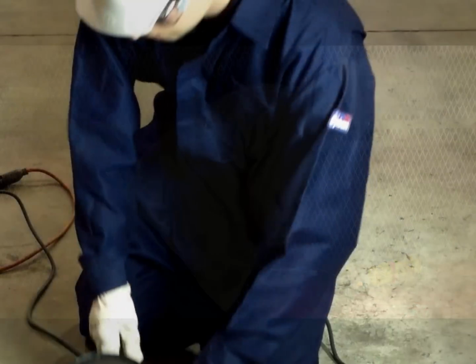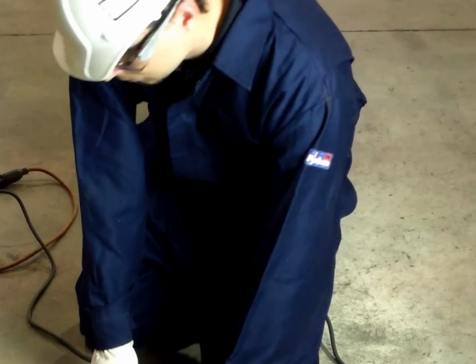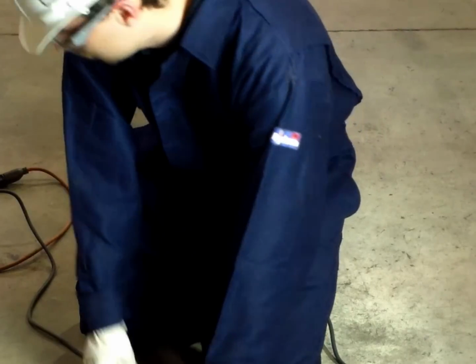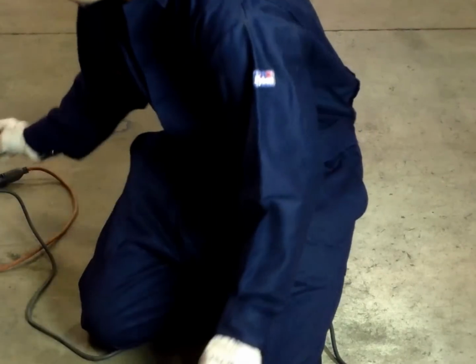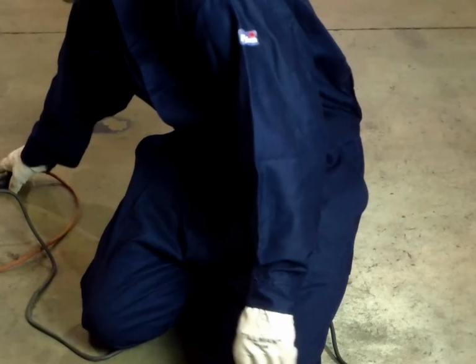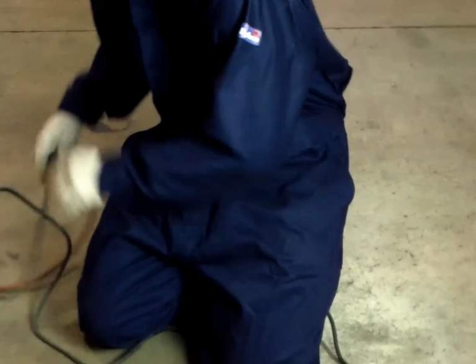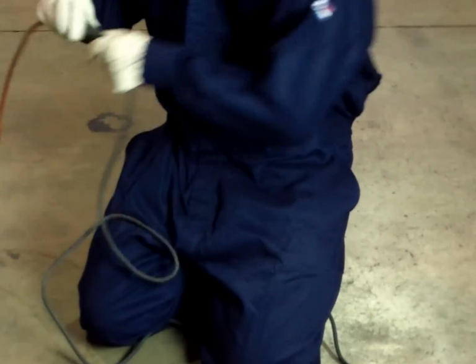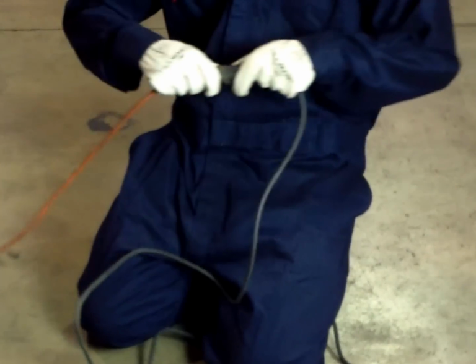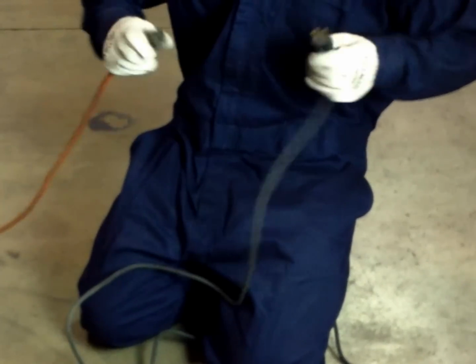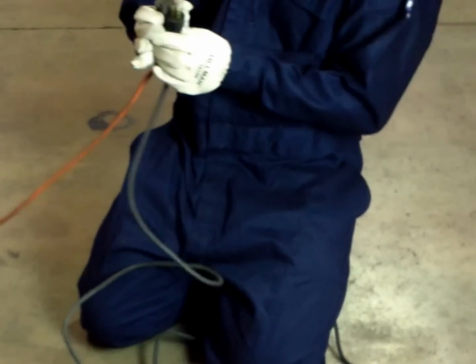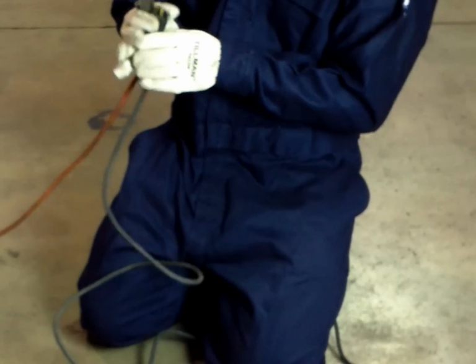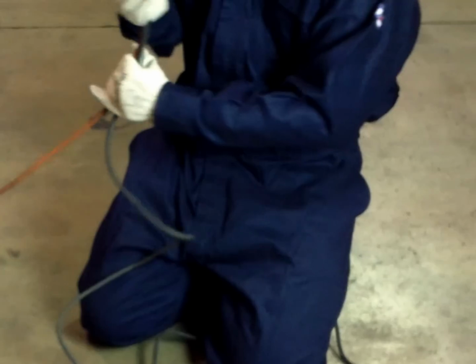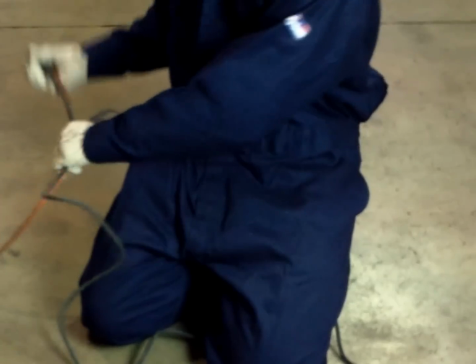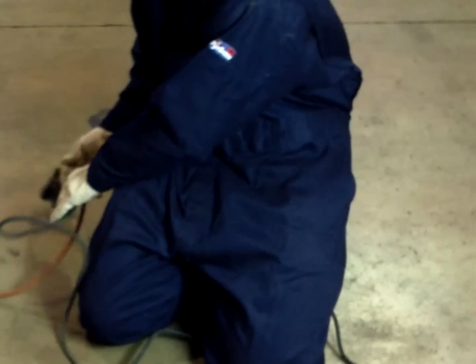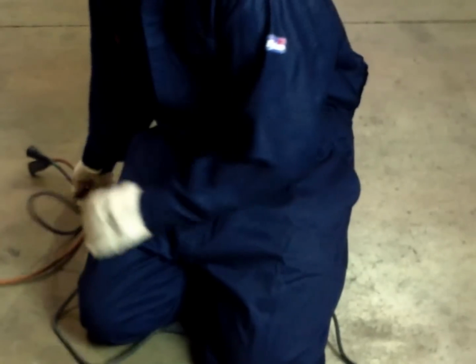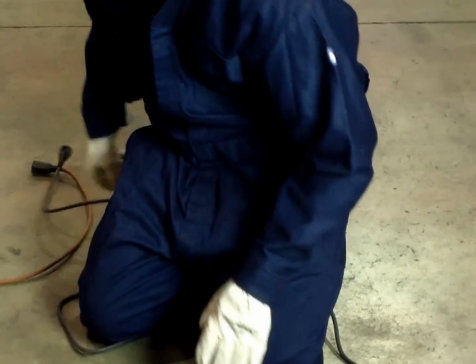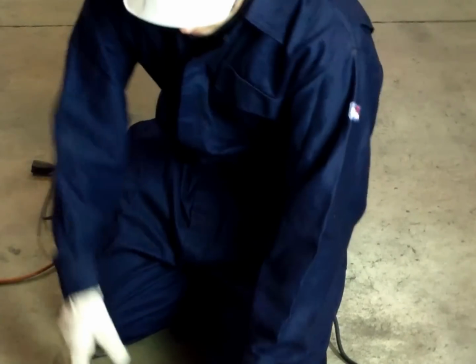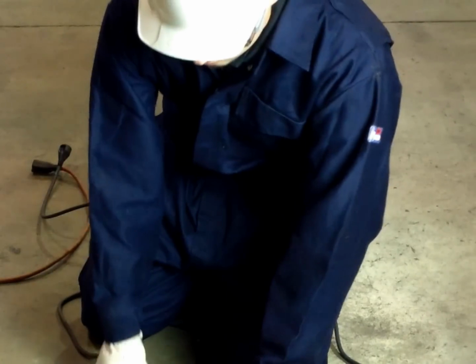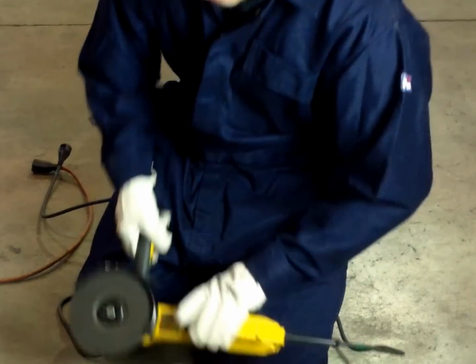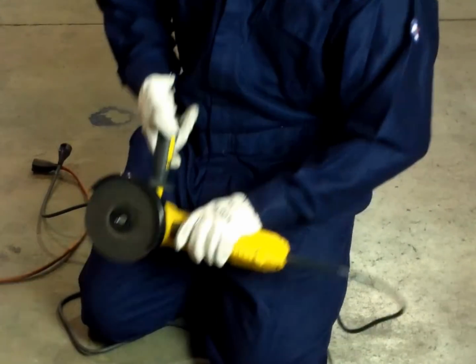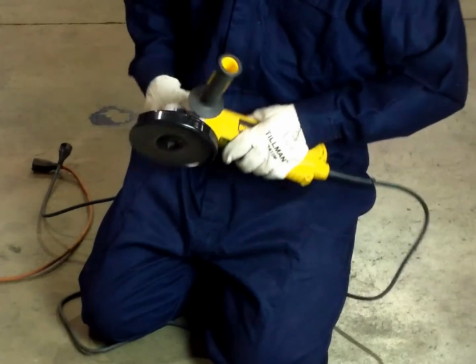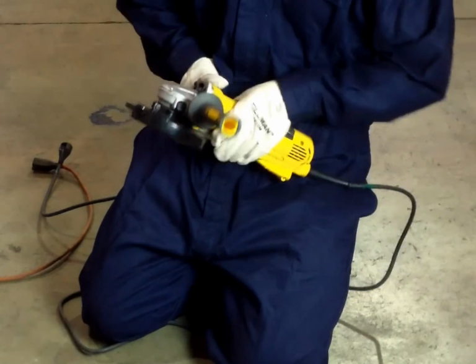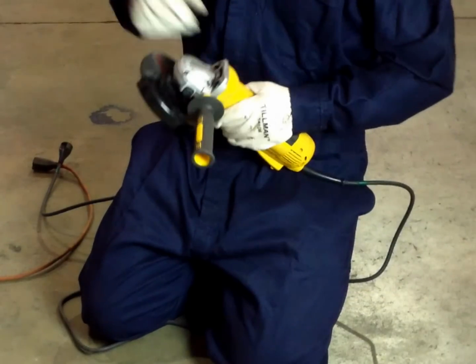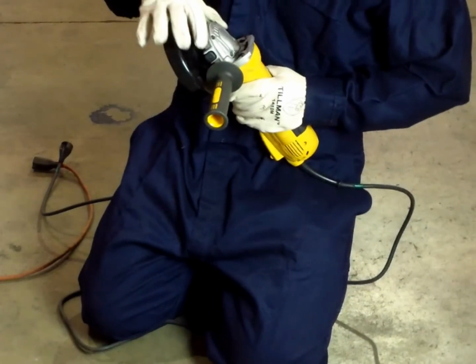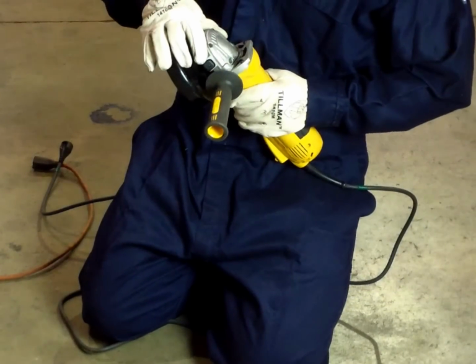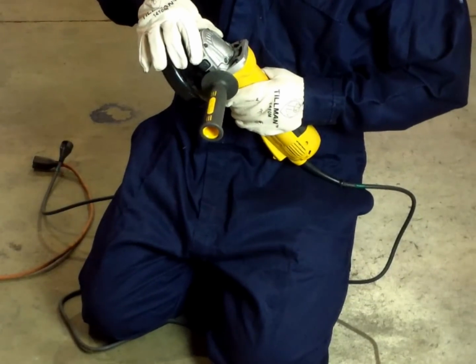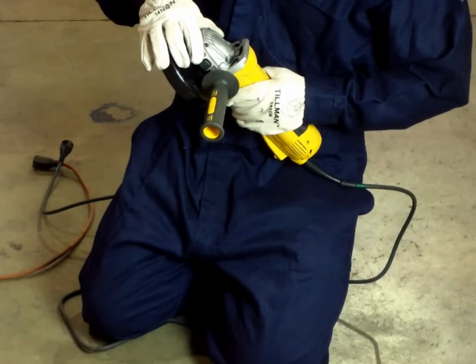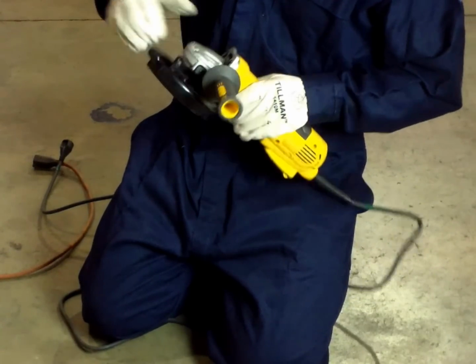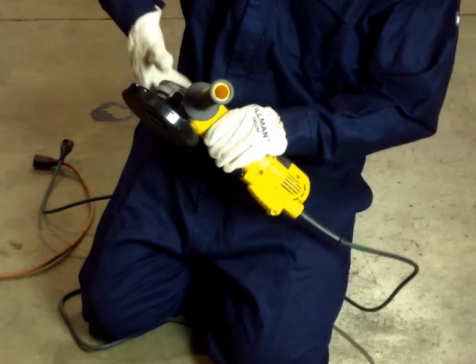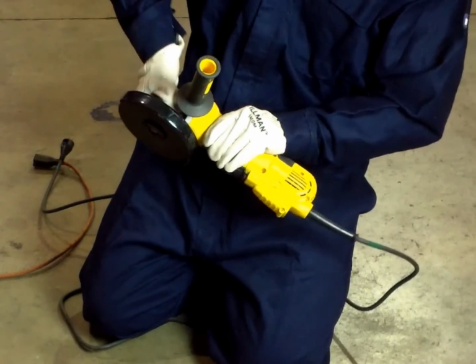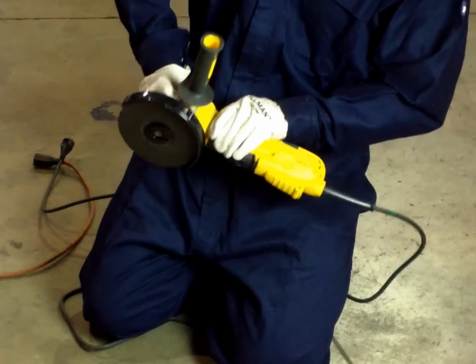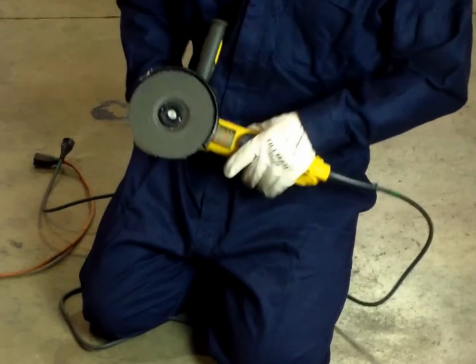To change discs, start by disconnecting all power to the angle grinder. Grab your spanner and wrench and insert the prongs into the two holes that appear in the drive bolt between the disc and the angle grinder motor.